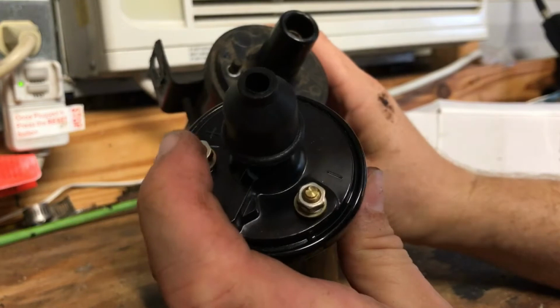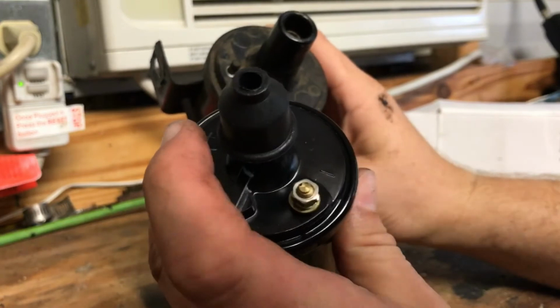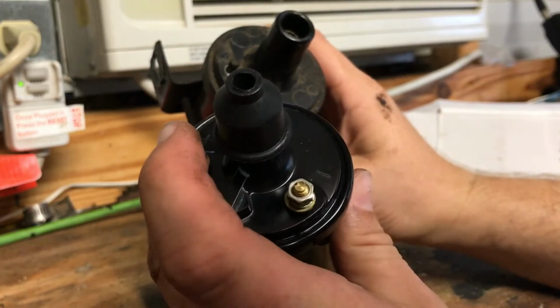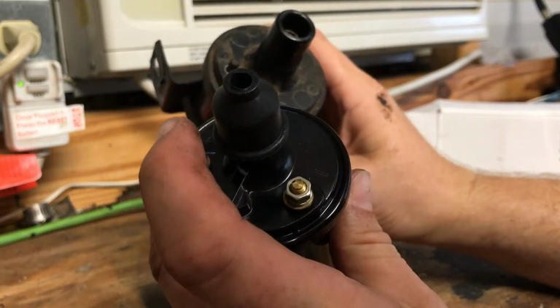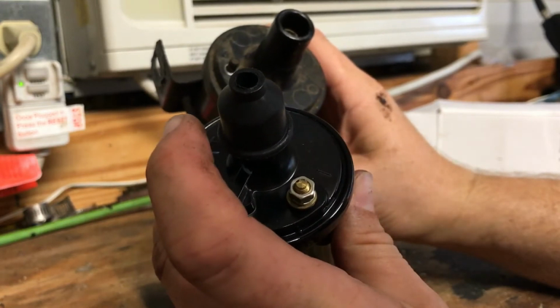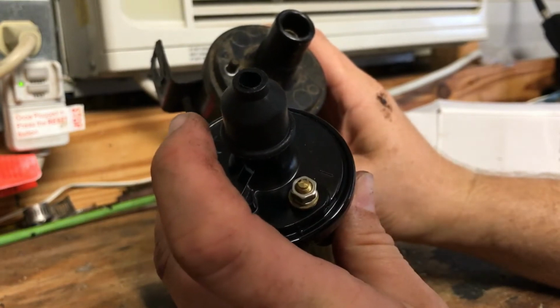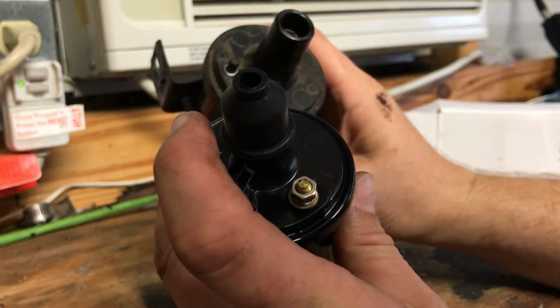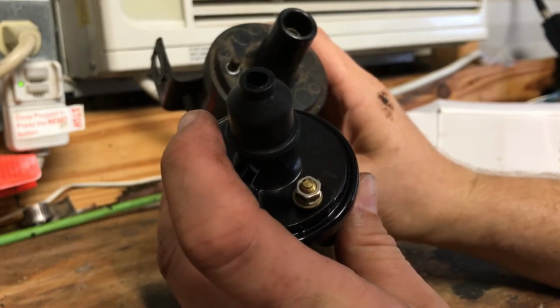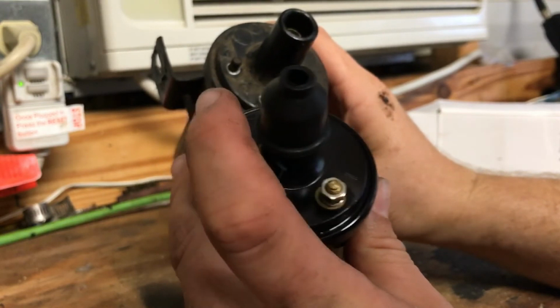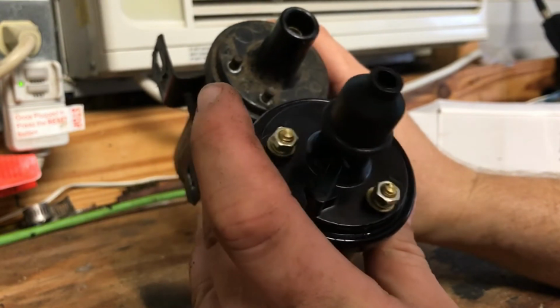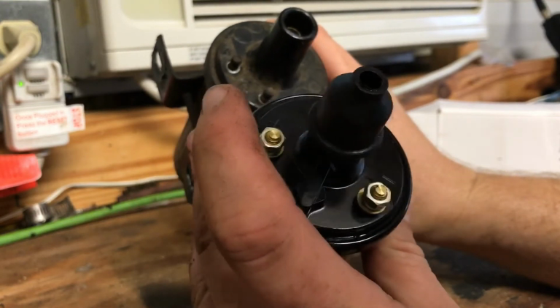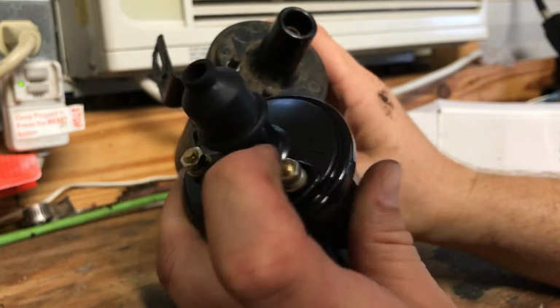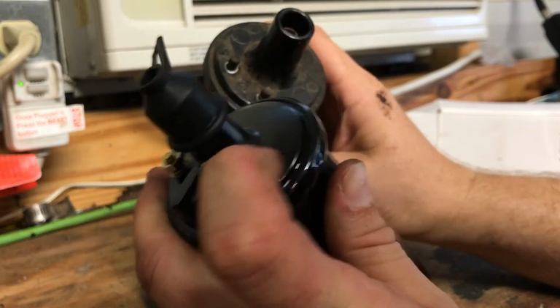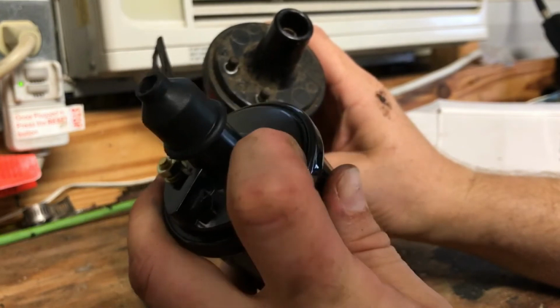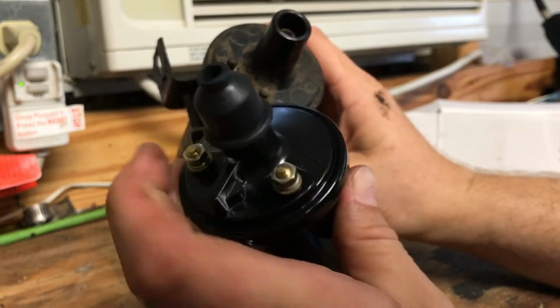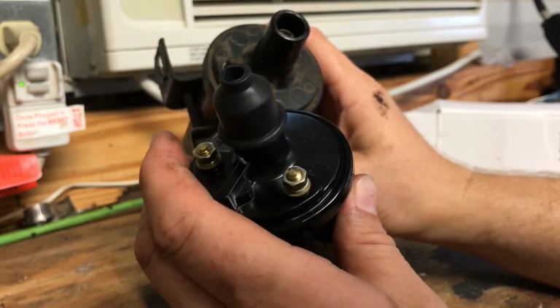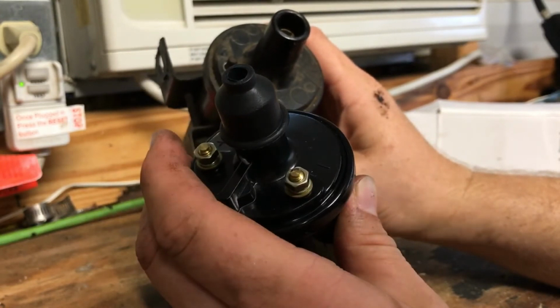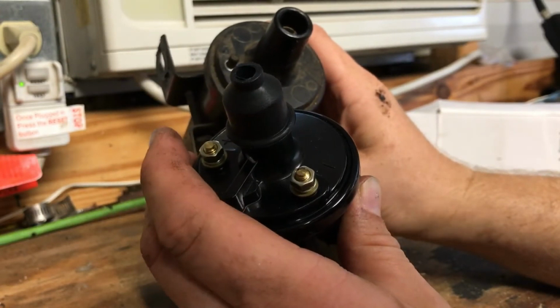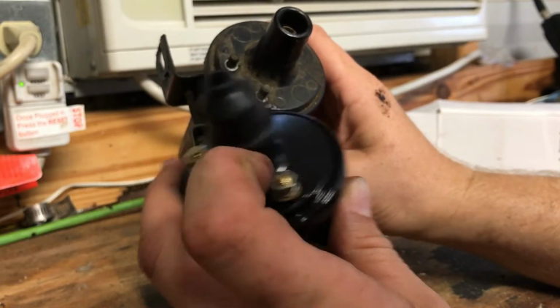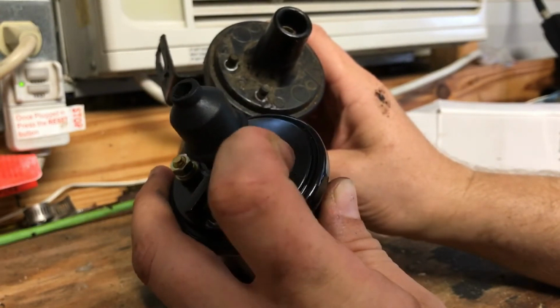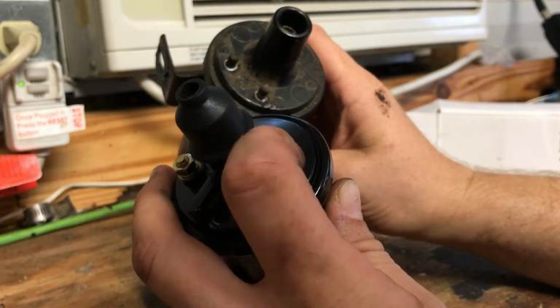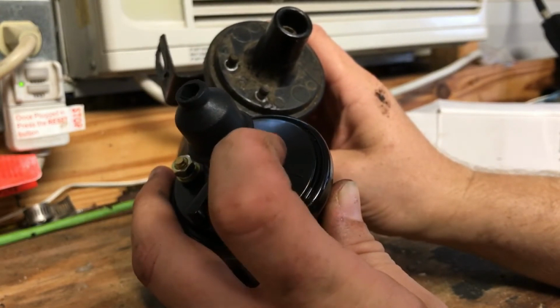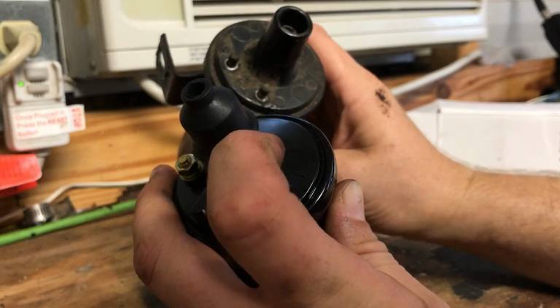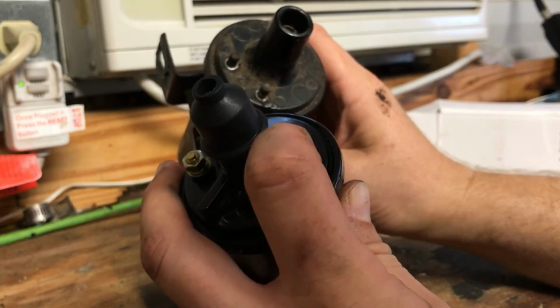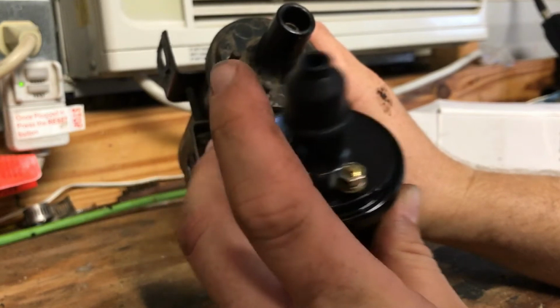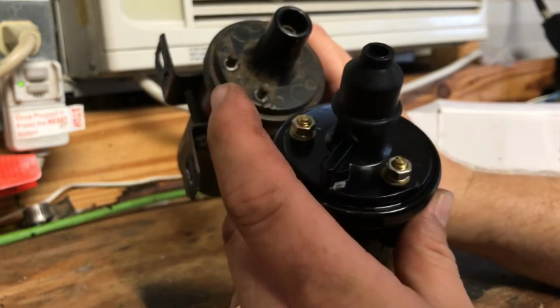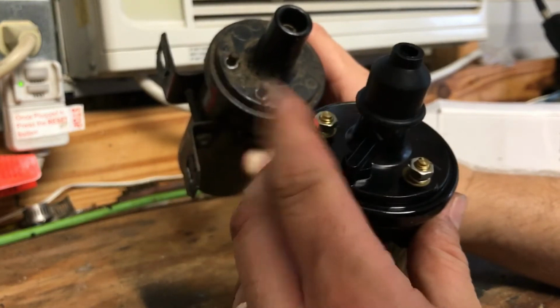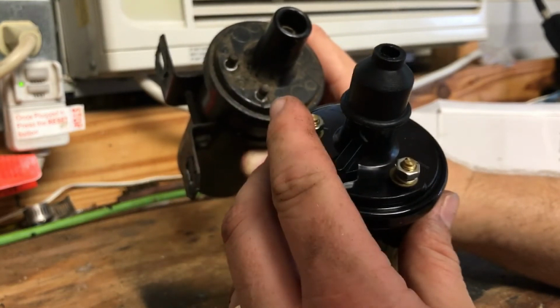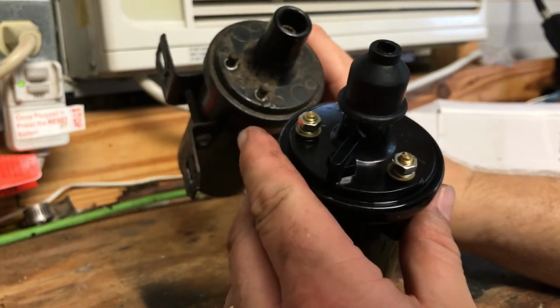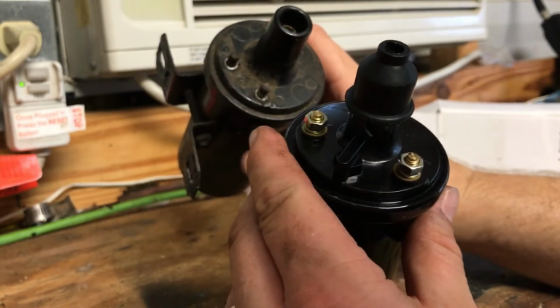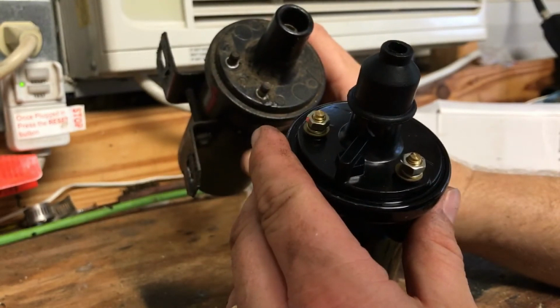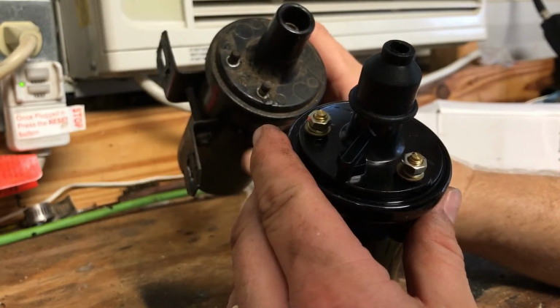Since this is reverse polarity minus six volt, the minus terminal will go towards the distributor and the positive will go to the ignition switch.